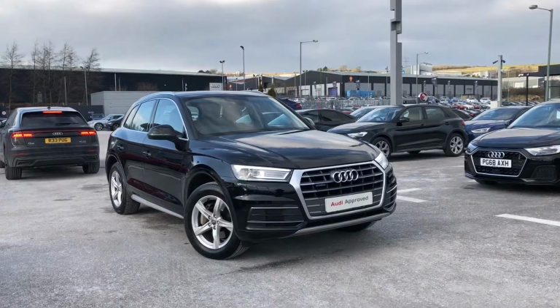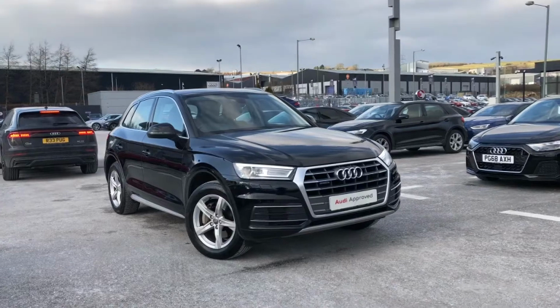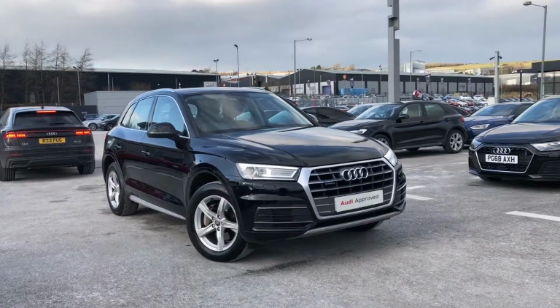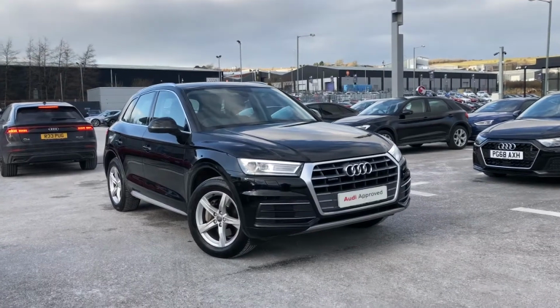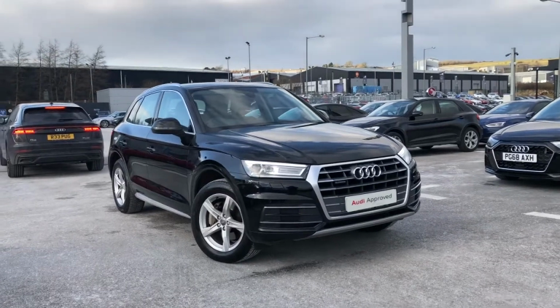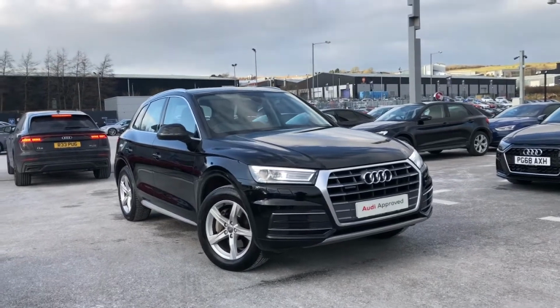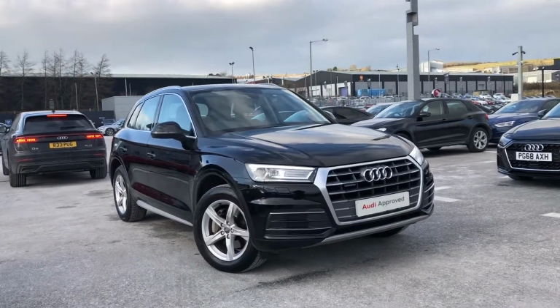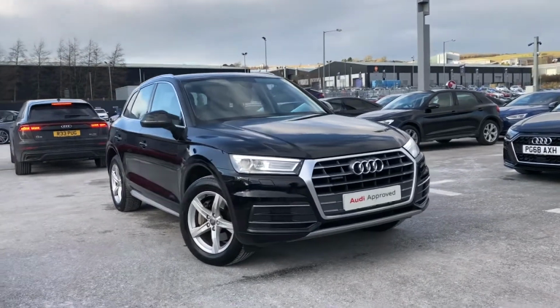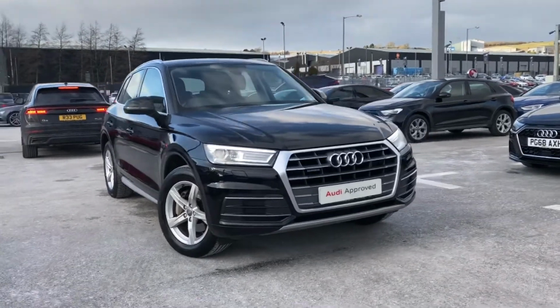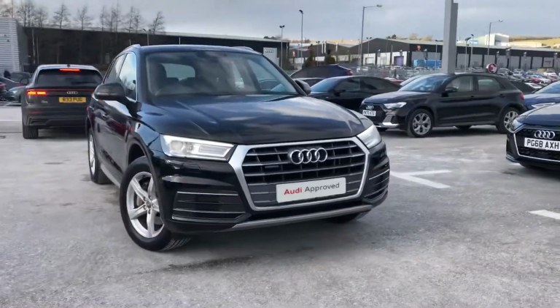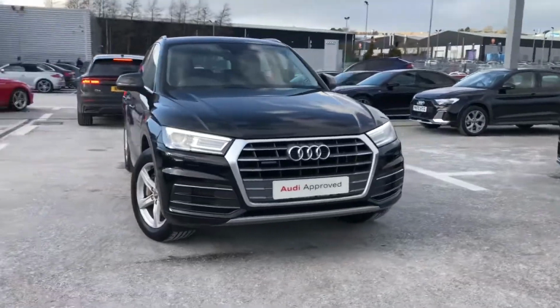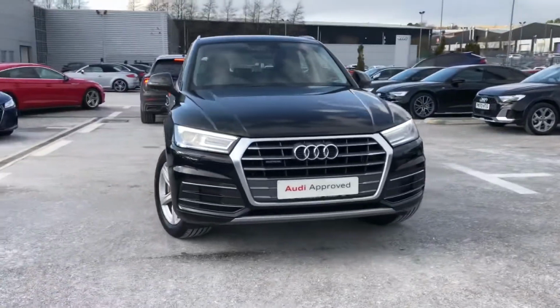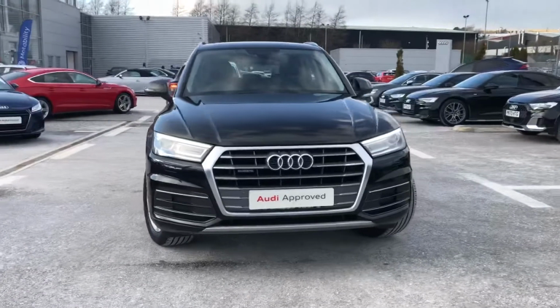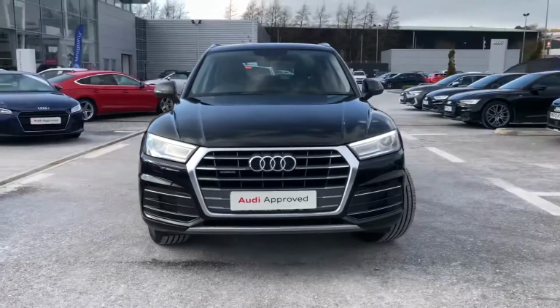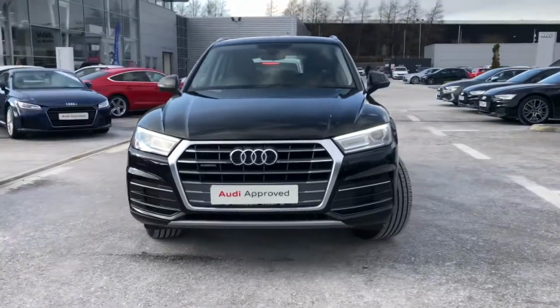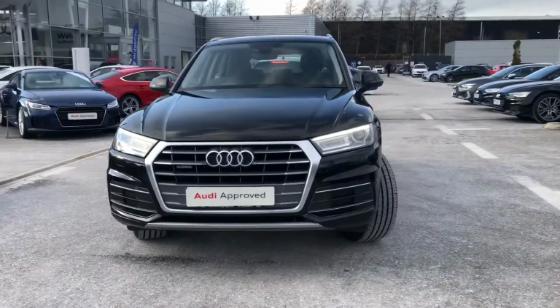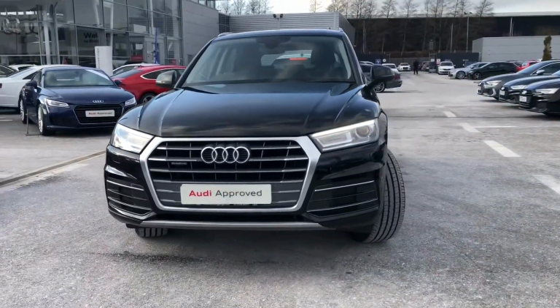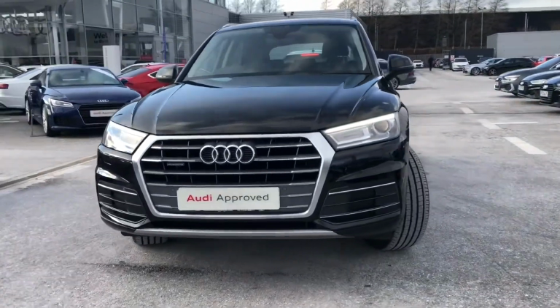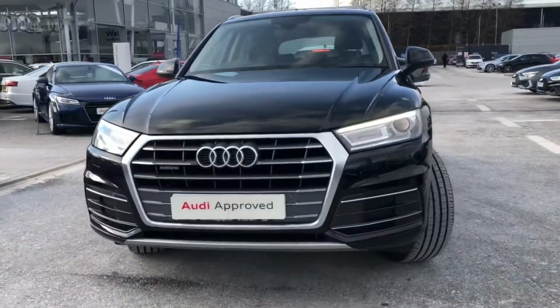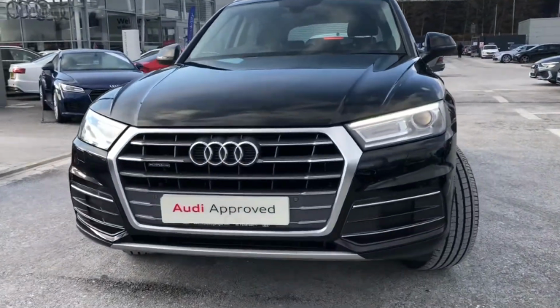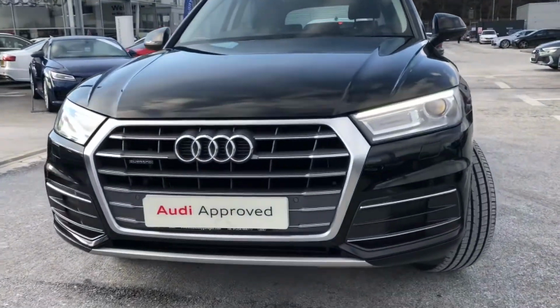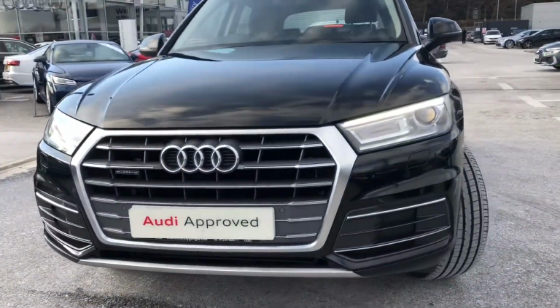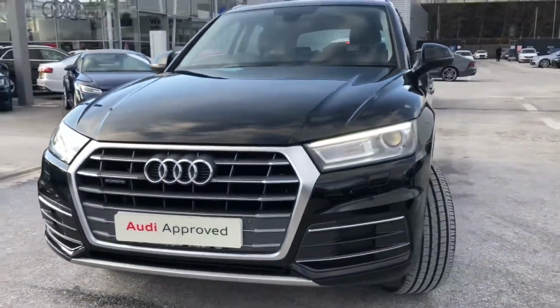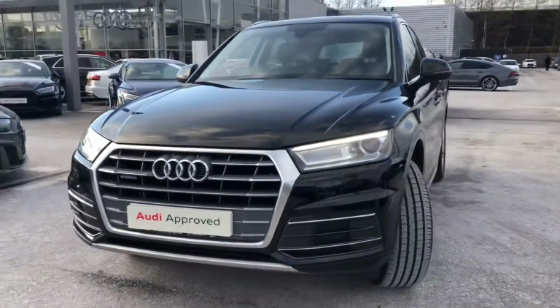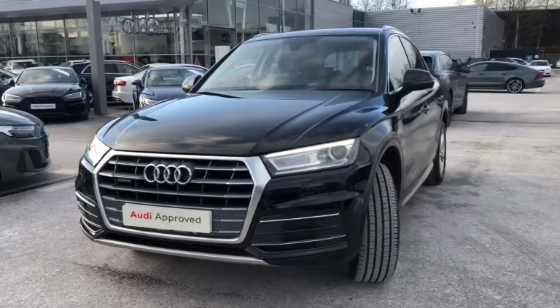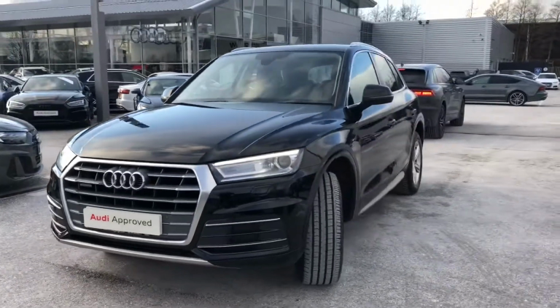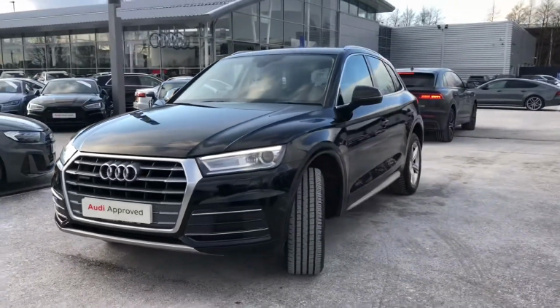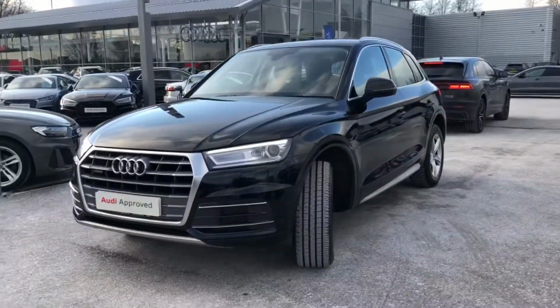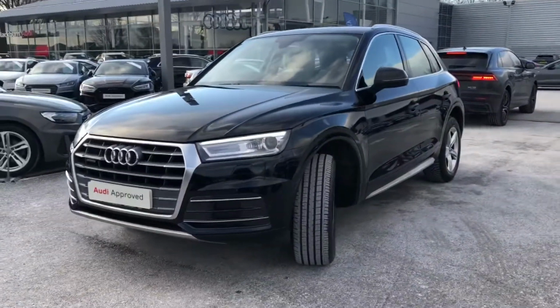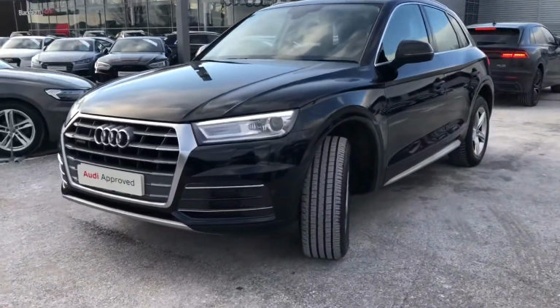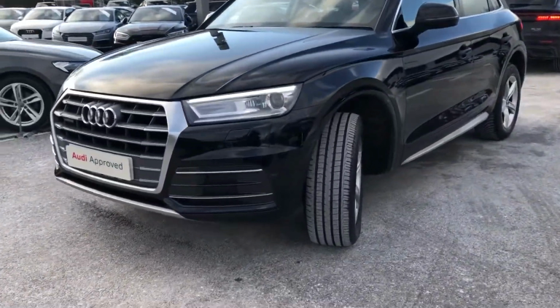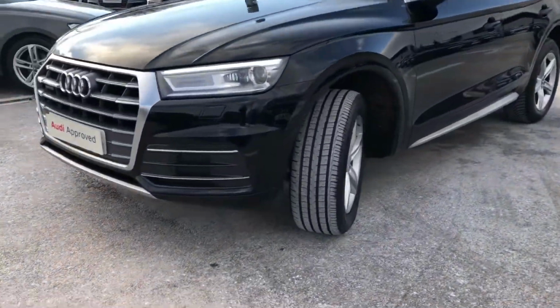Hi and welcome to Blackburn Audi. My name's Fiona and today I'm going to be giving you a quick tour of this stunning Audi Q5 Sport Quattro, finished in the amazing Mythos Black with the Quattro detailing on the front, as it is a four-wheel drive system.